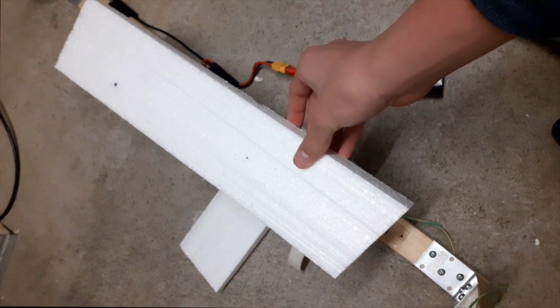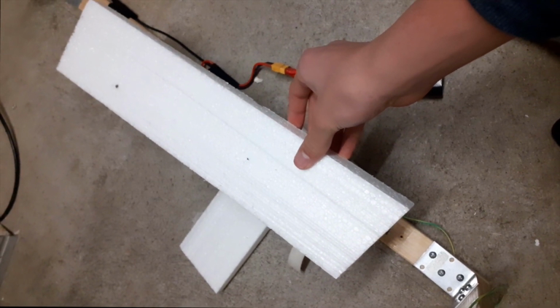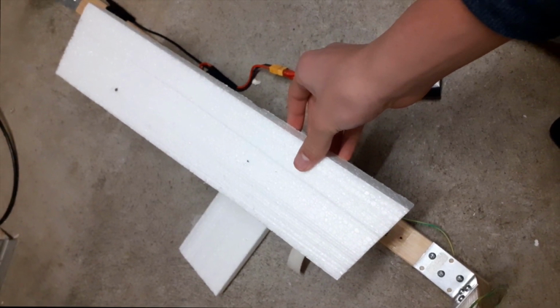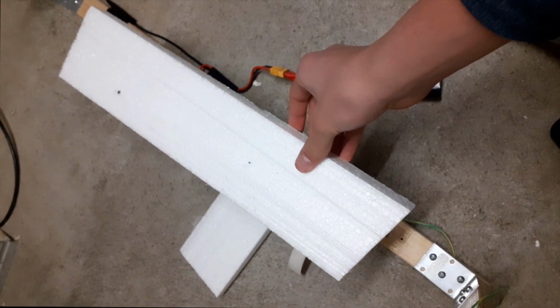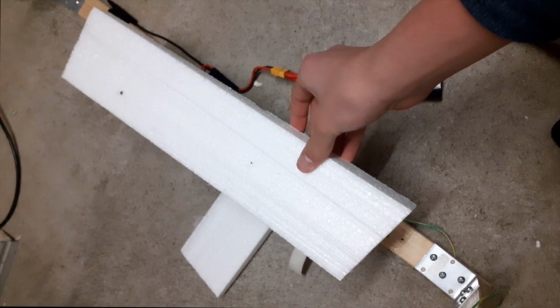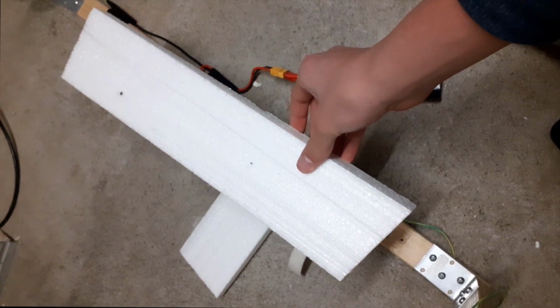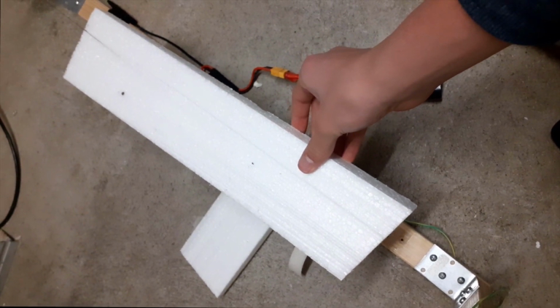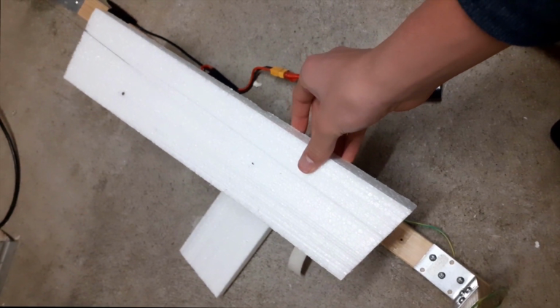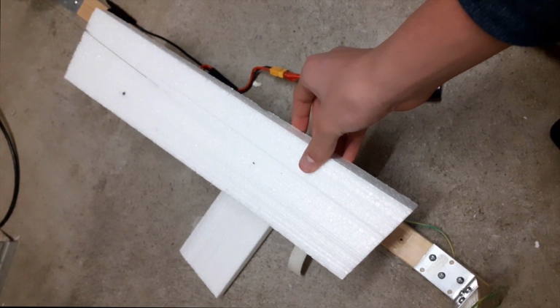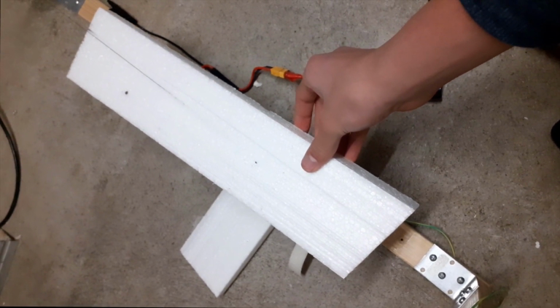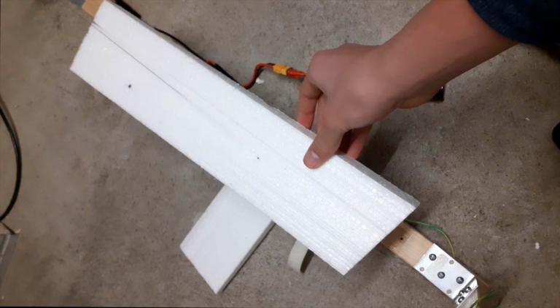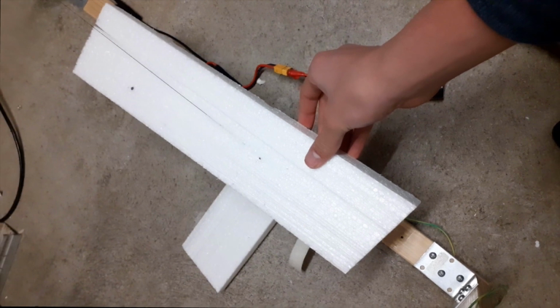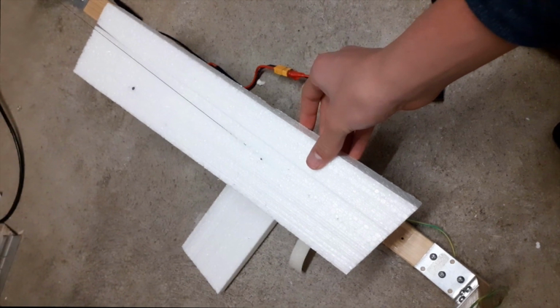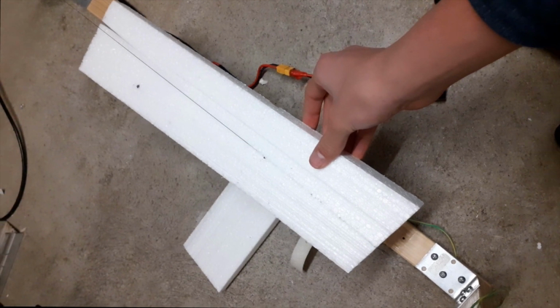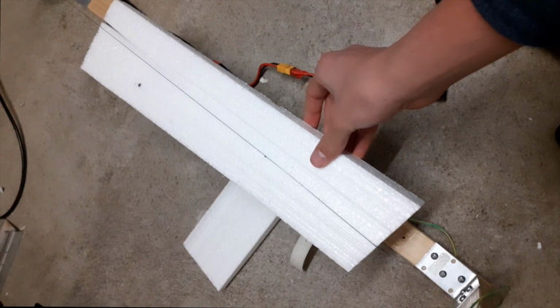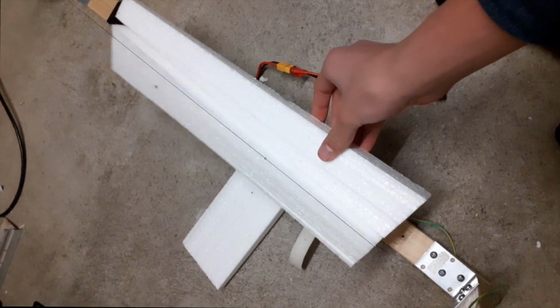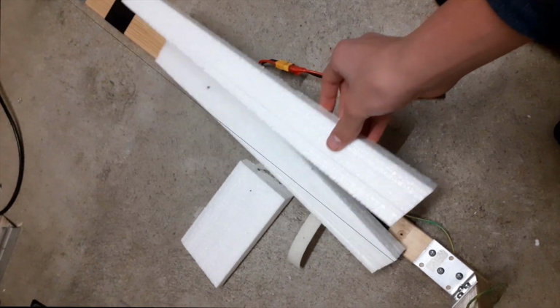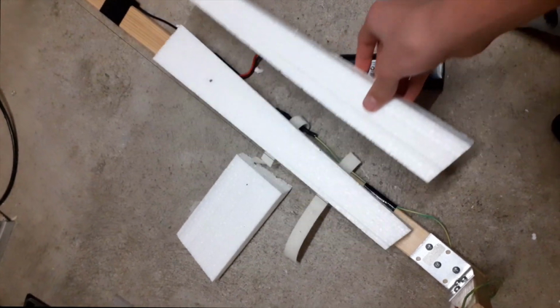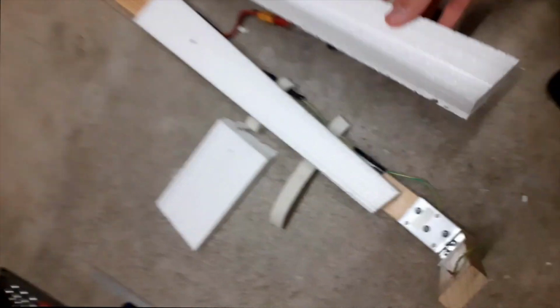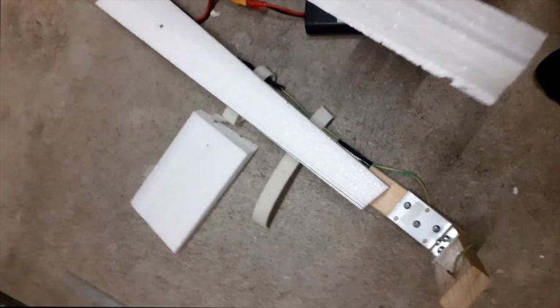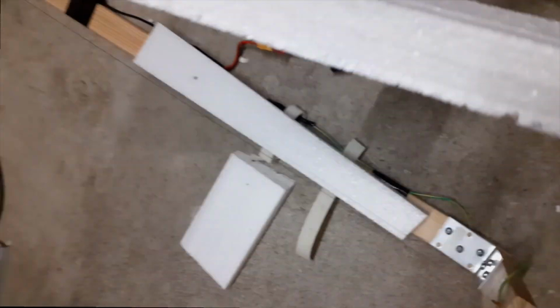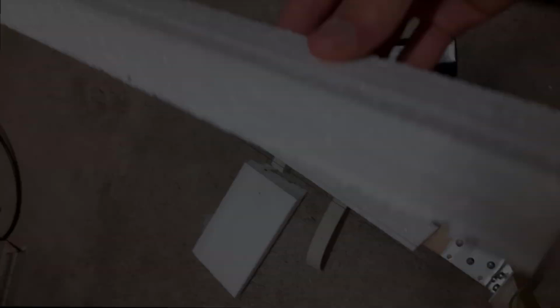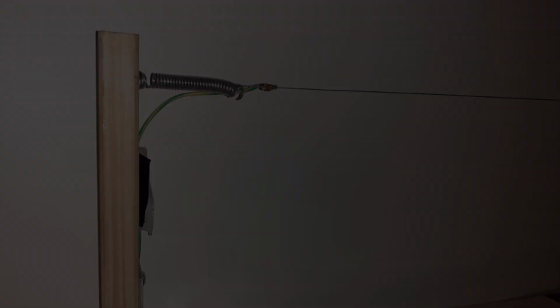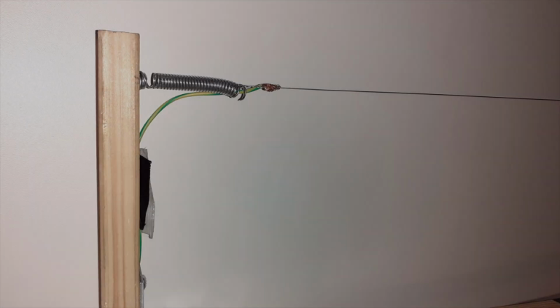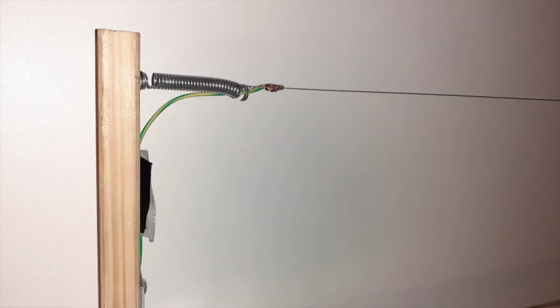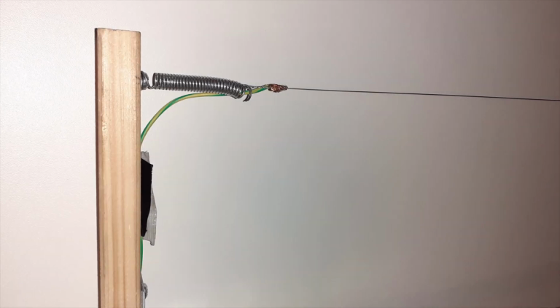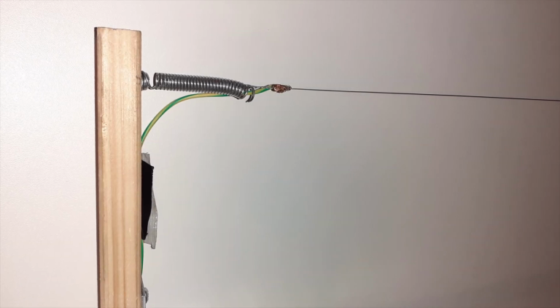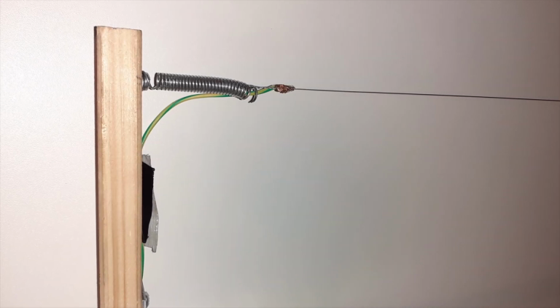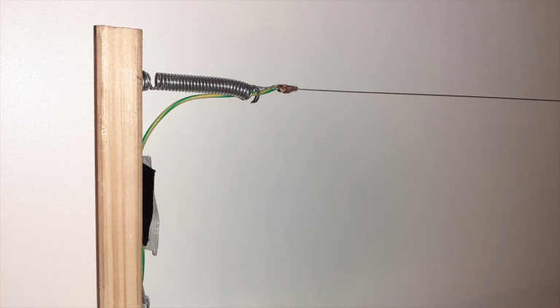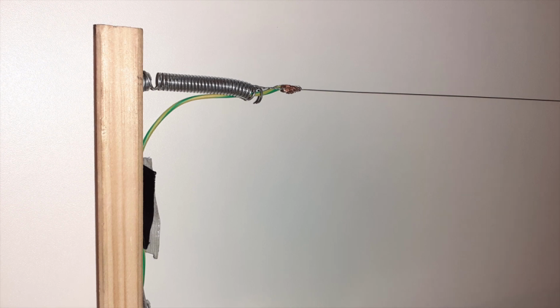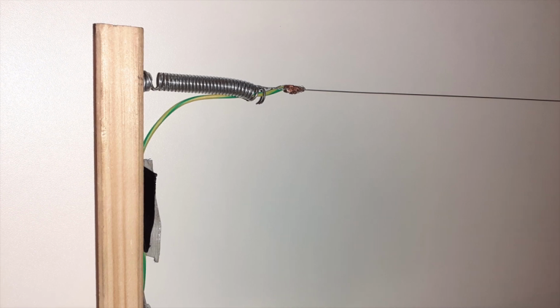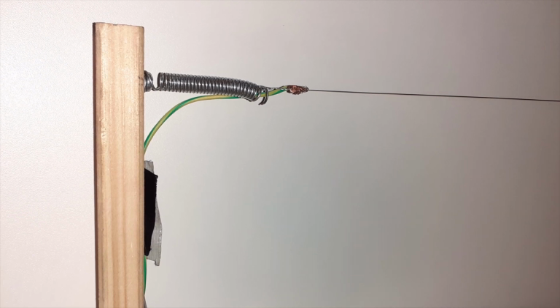As you can see it's a lot tighter than before because I changed the method of tension from those crappy rubber bands to a nice heavy duty metal spring.